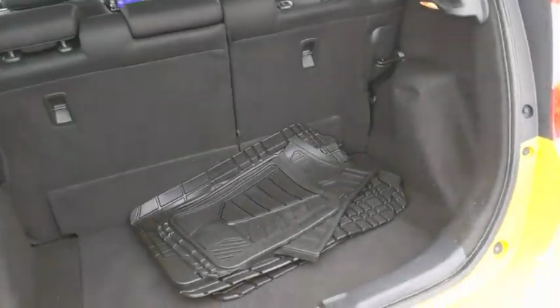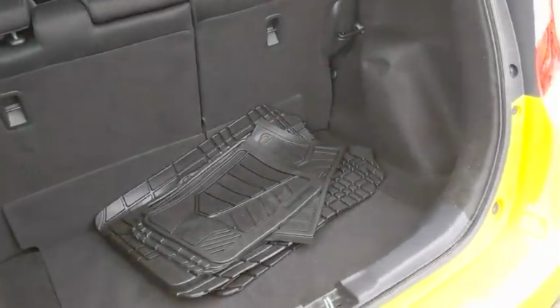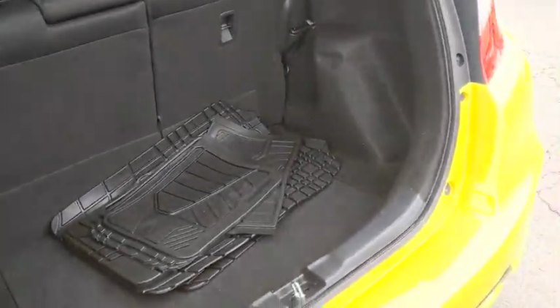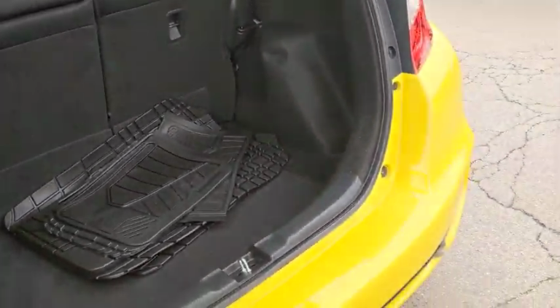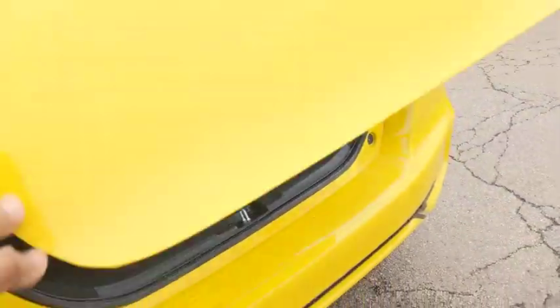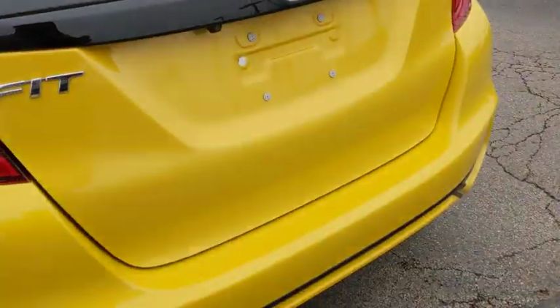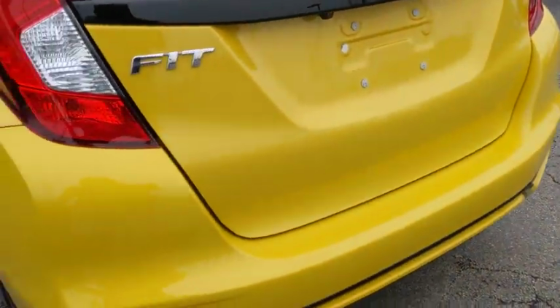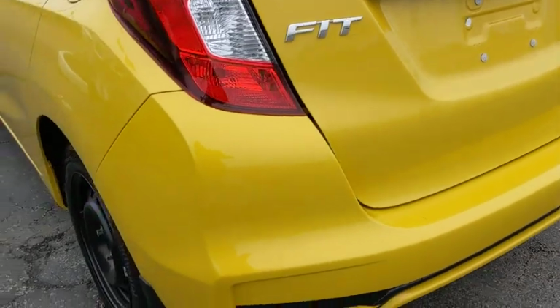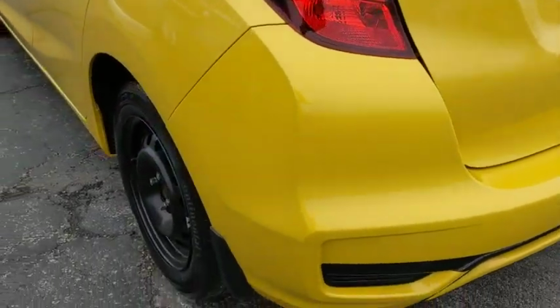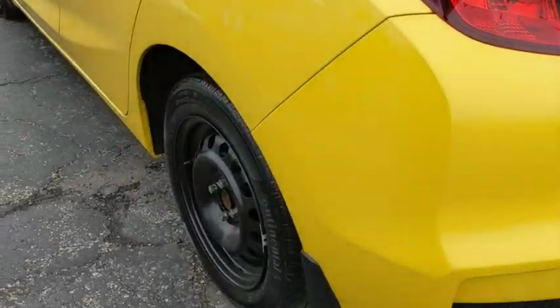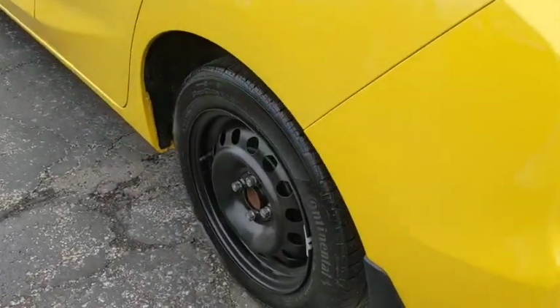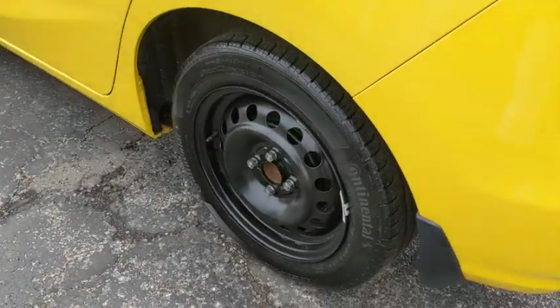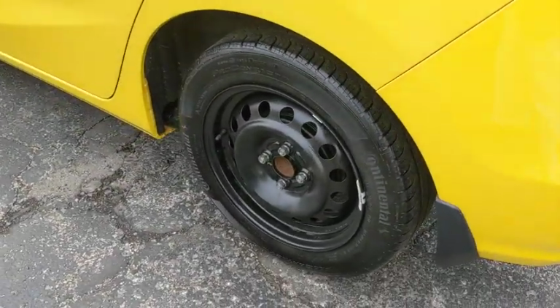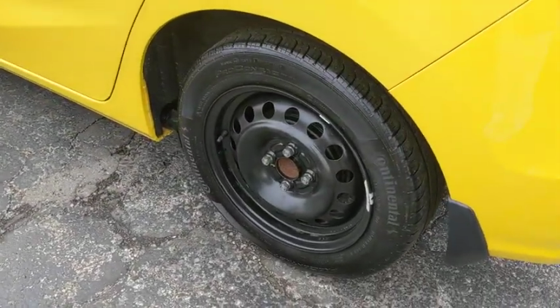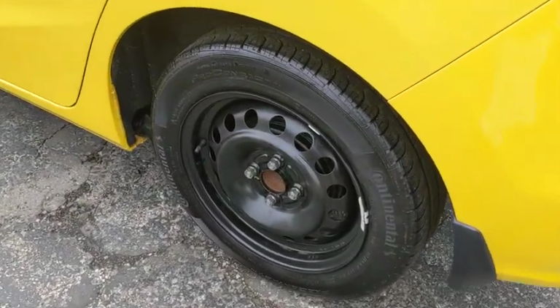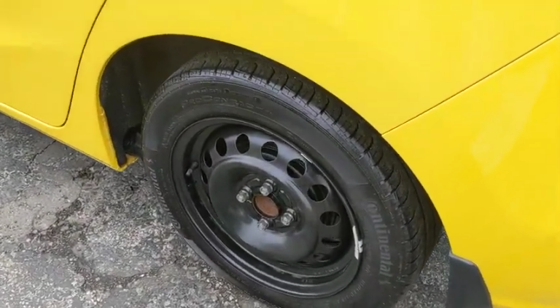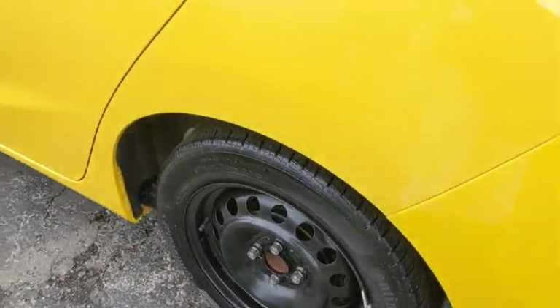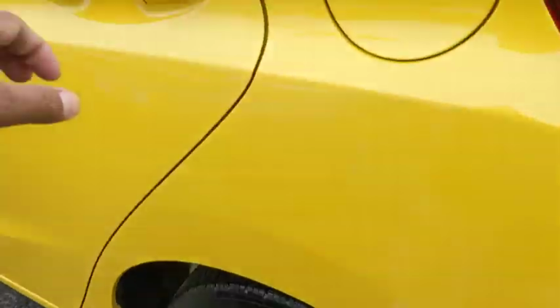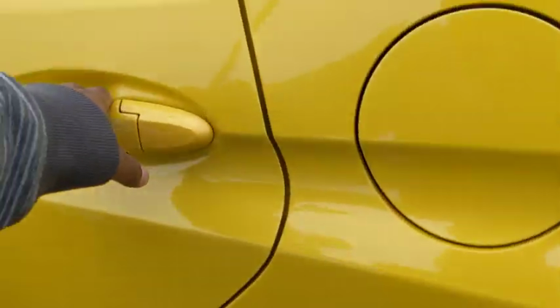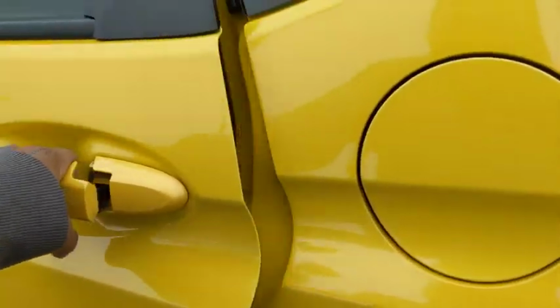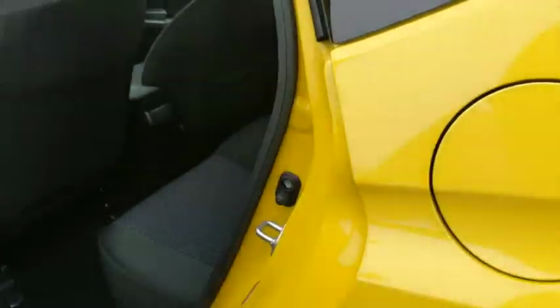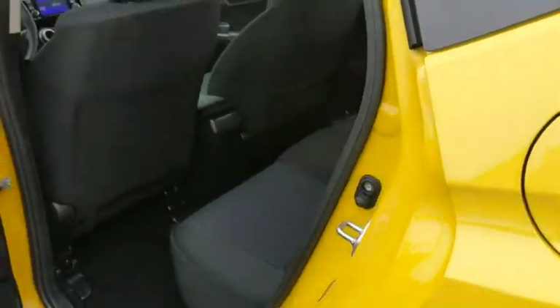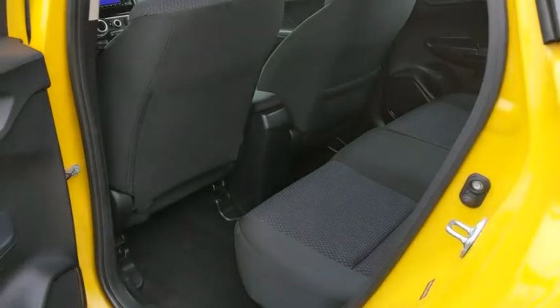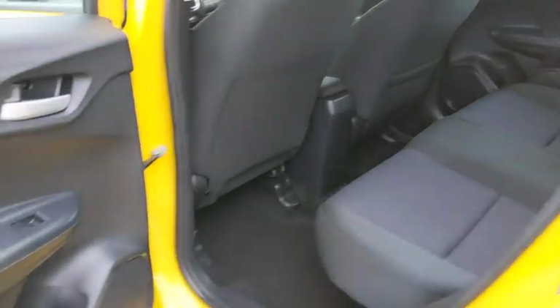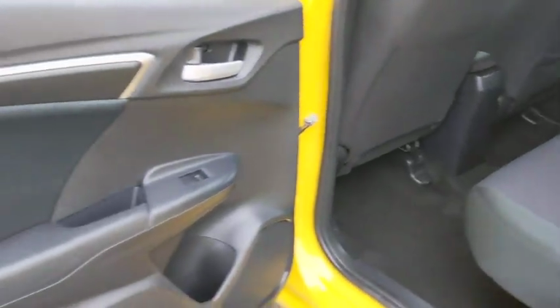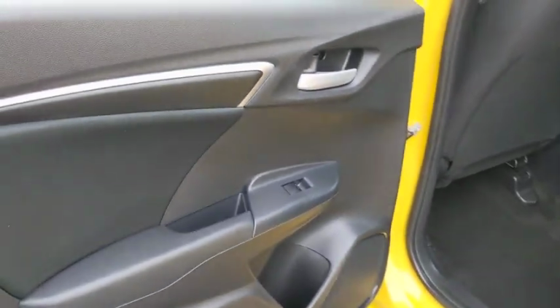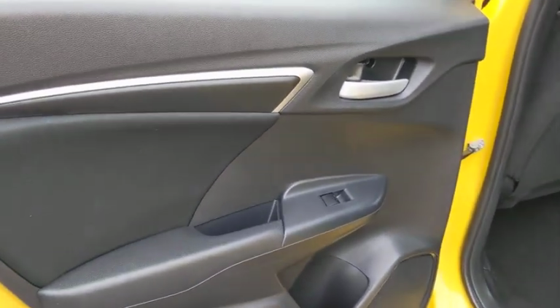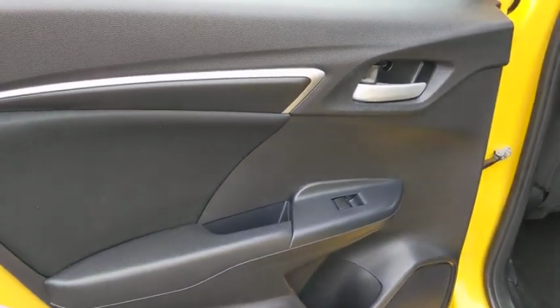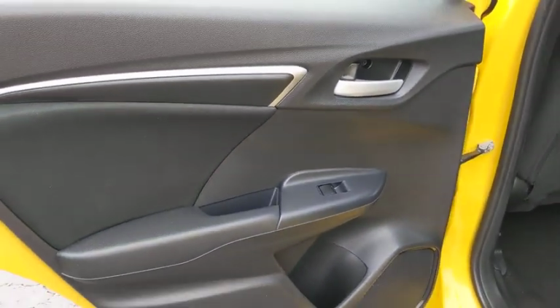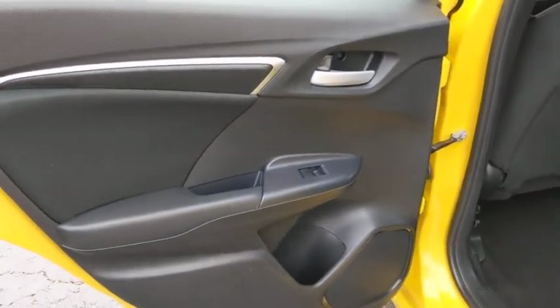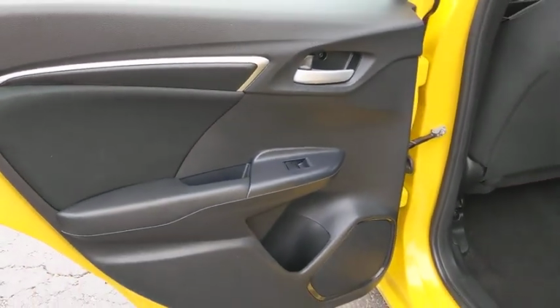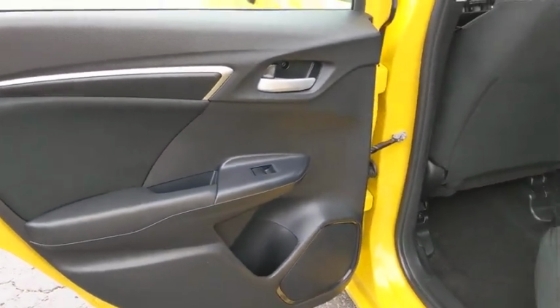Remote keyless entry, brake assist, rear window wiper, cloth seat trim, driver vanity mirror, front reading lamp, tilt steering wheel, front bucket seats, passenger vanity mirror.